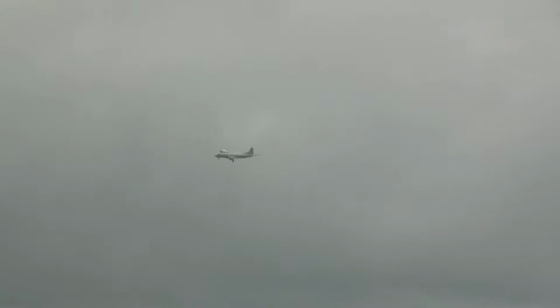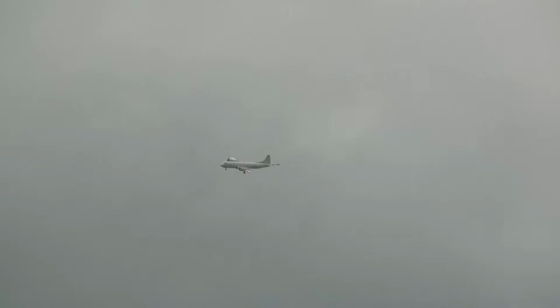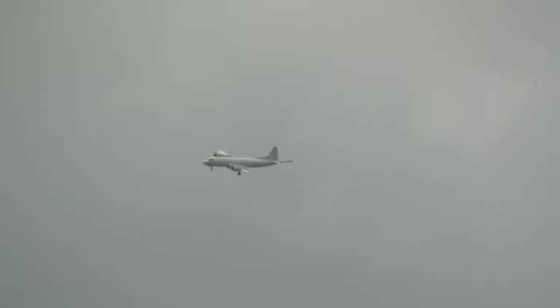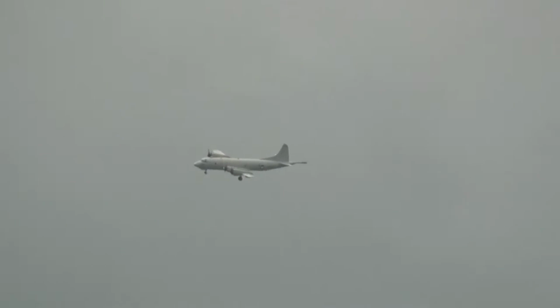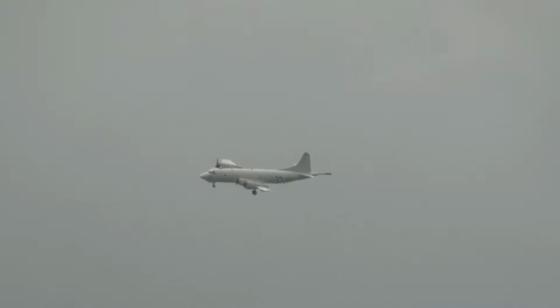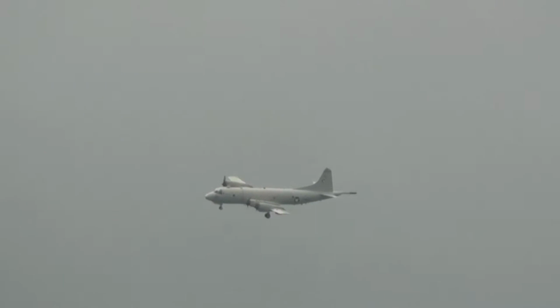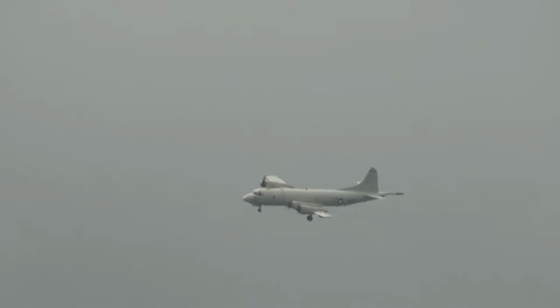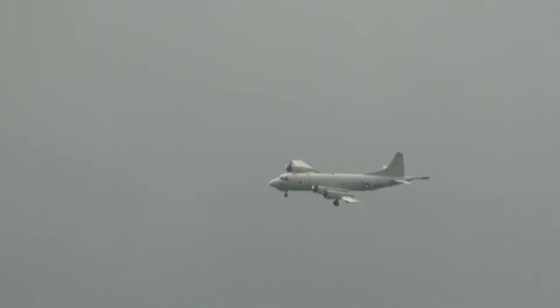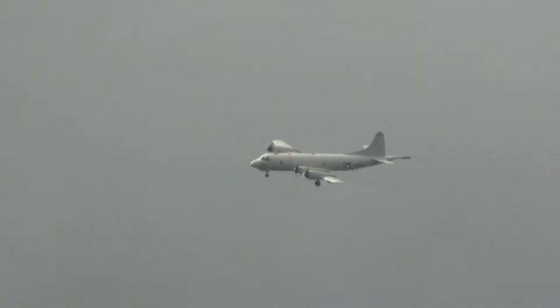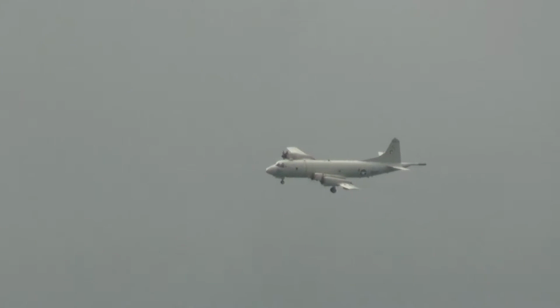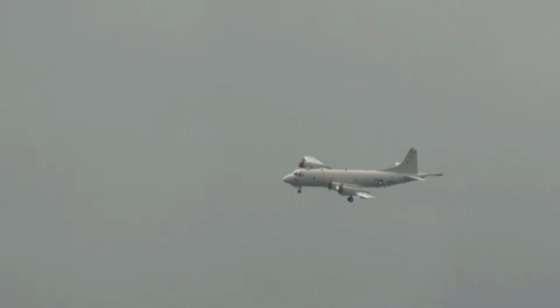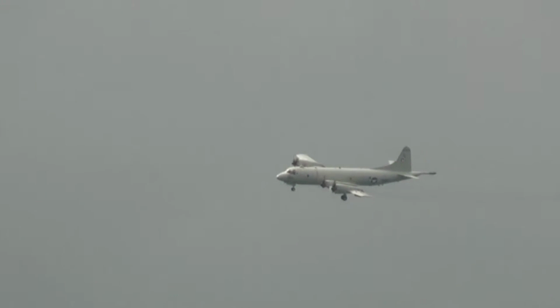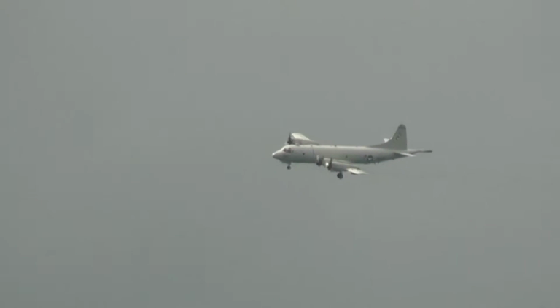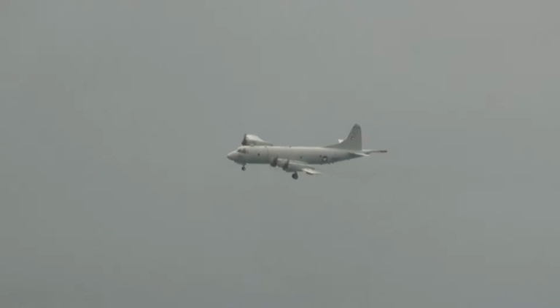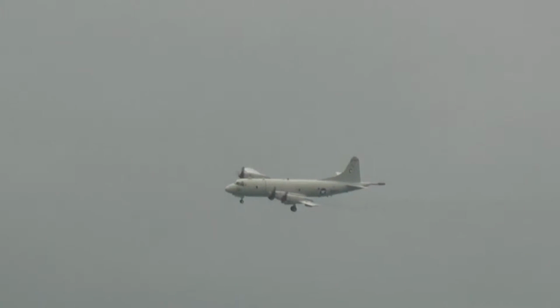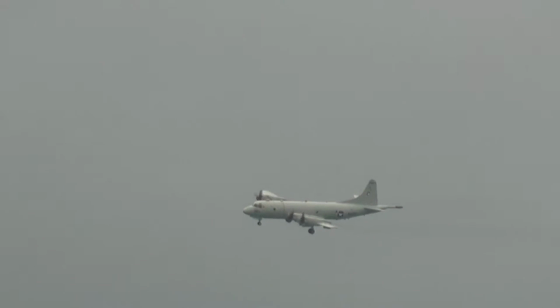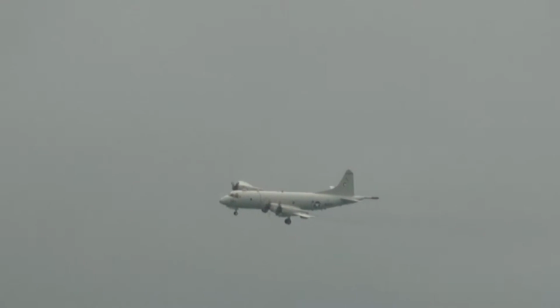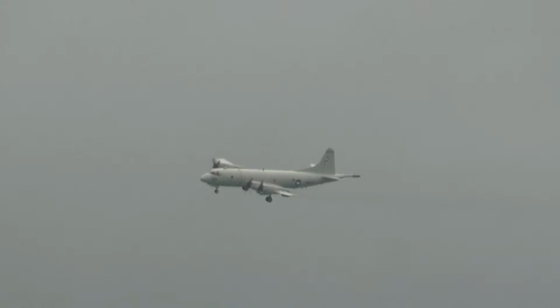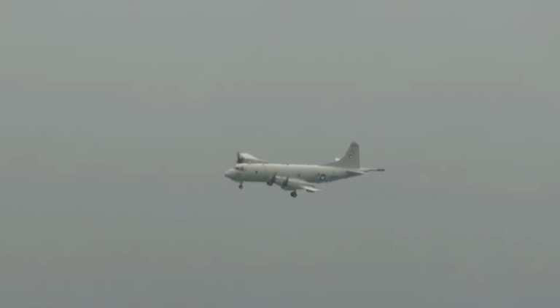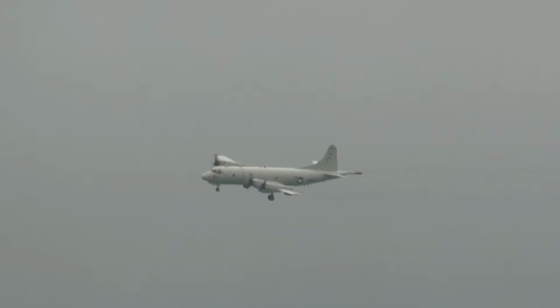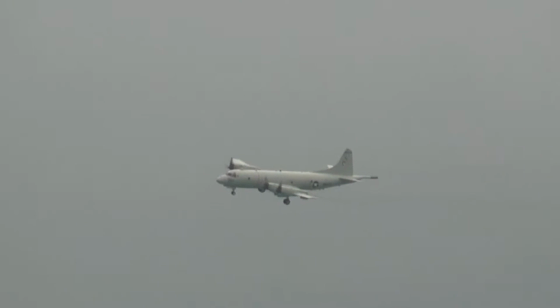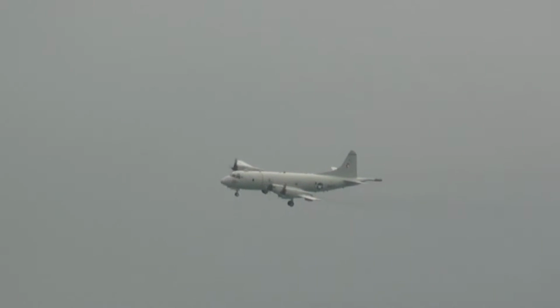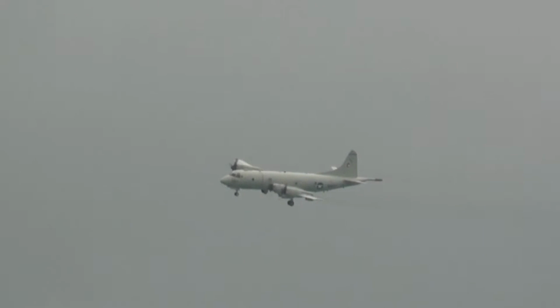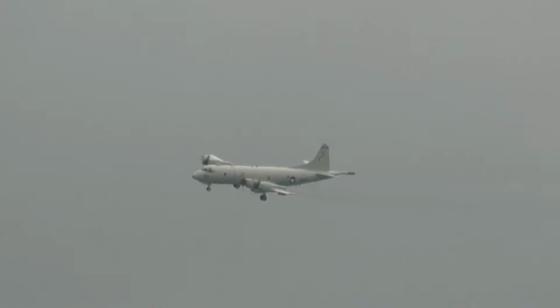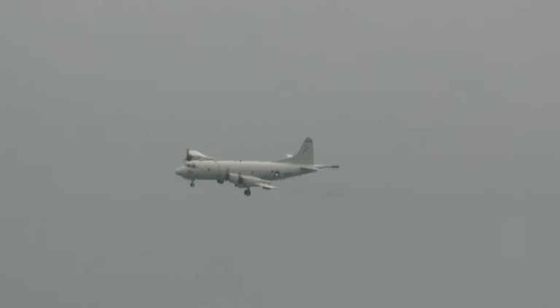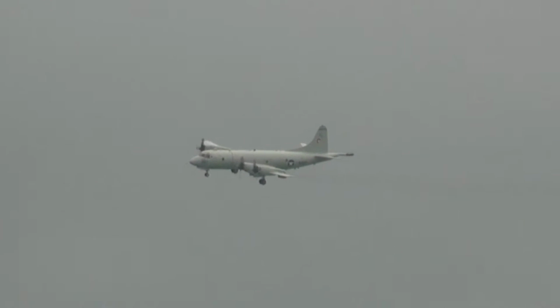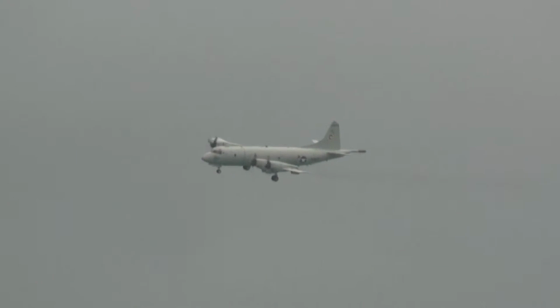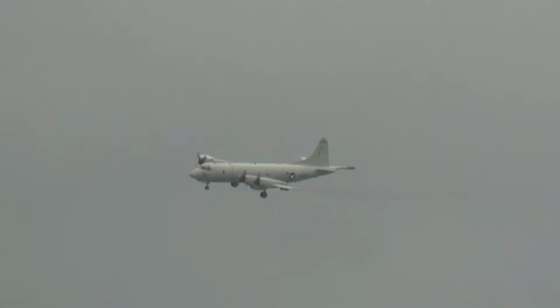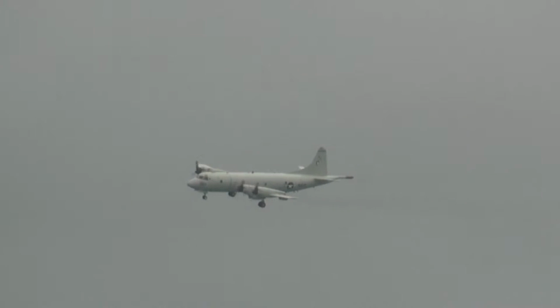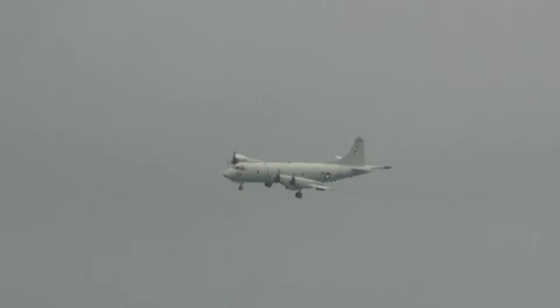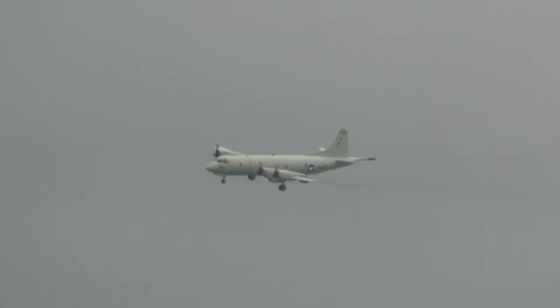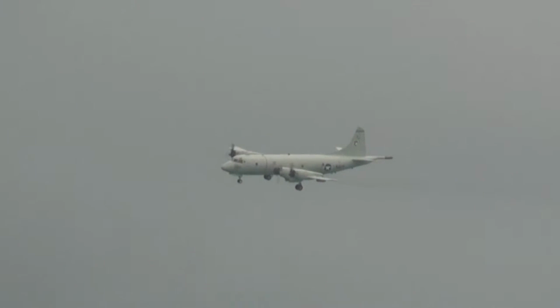Commanding officer of VP-47 and Lieutenant Commander James Salmon. The flight engineer for today's performance is AWFC Todd Graham, and the observer is AWOG Curtis Homer.